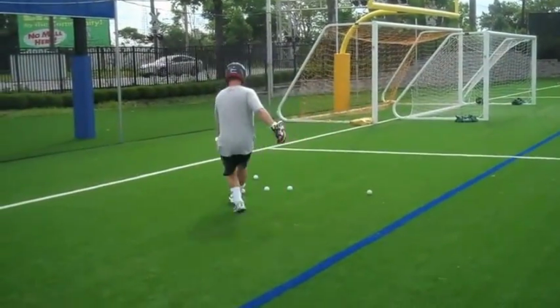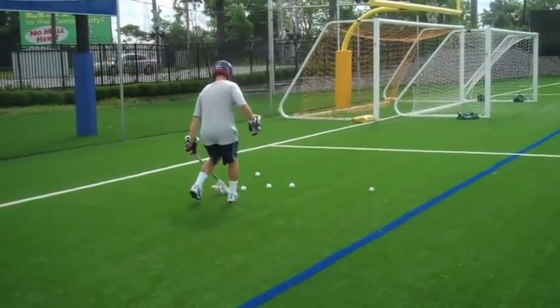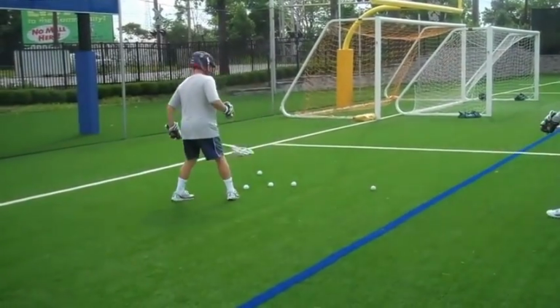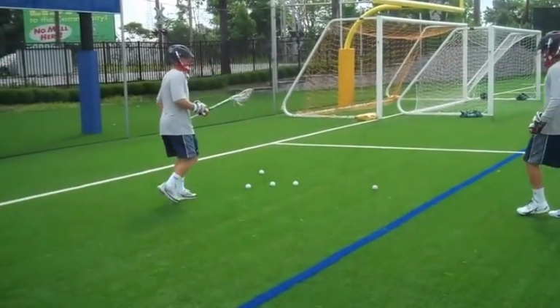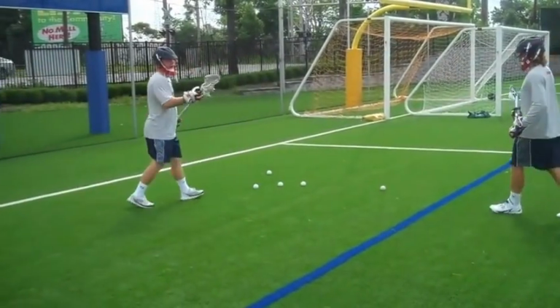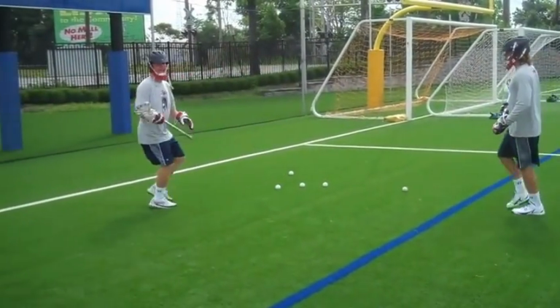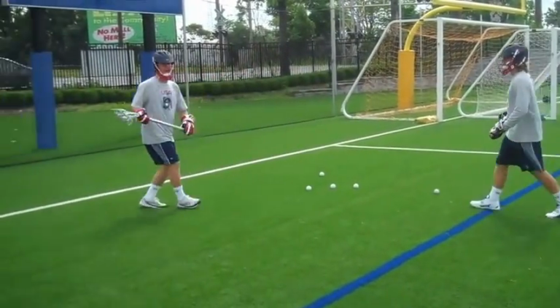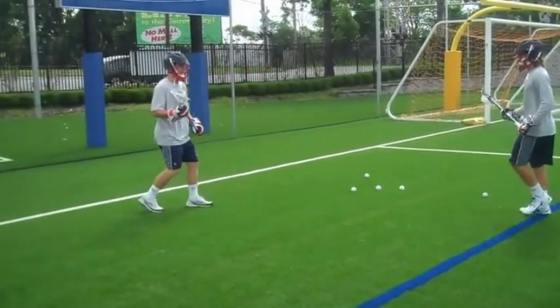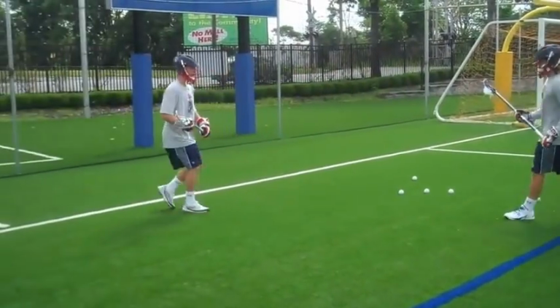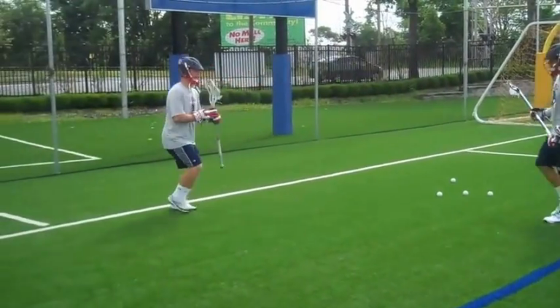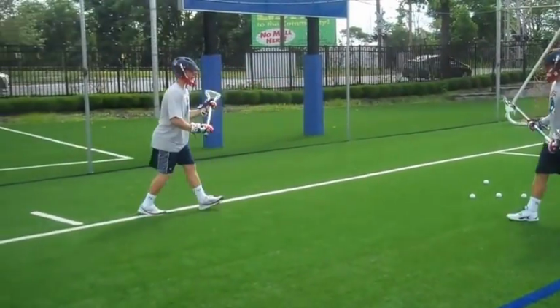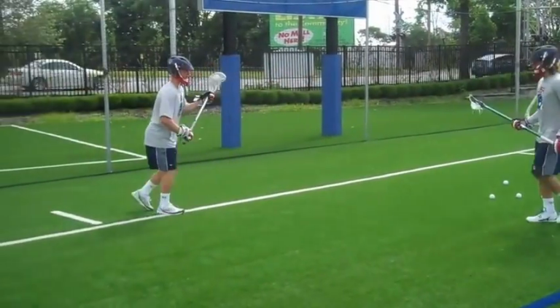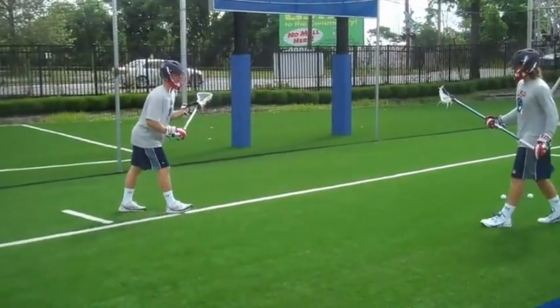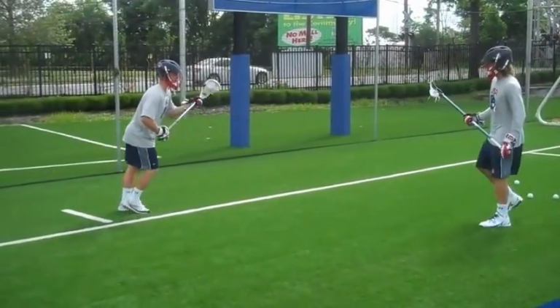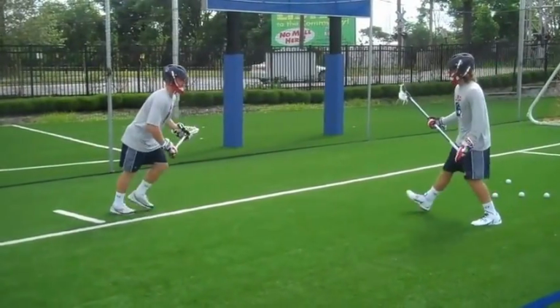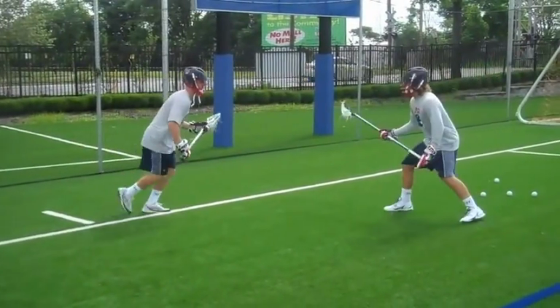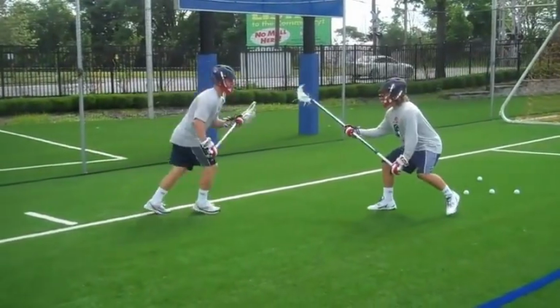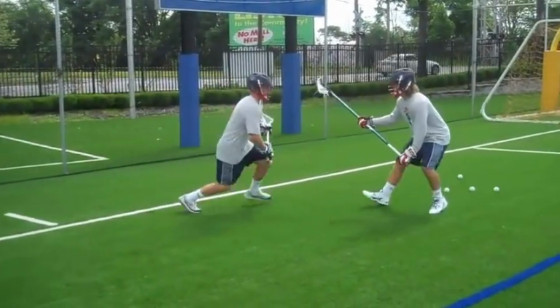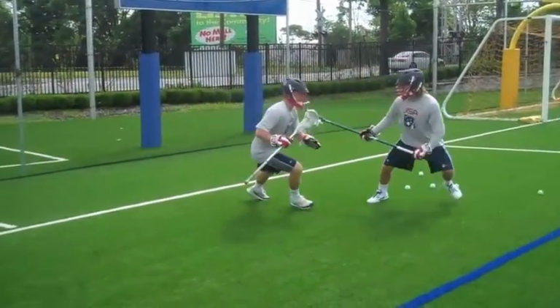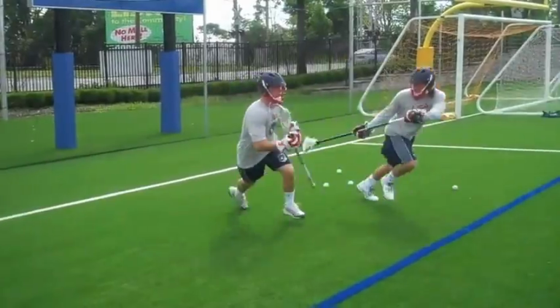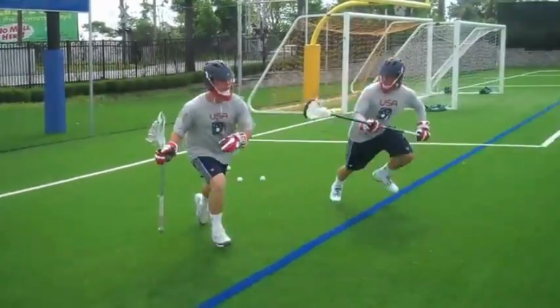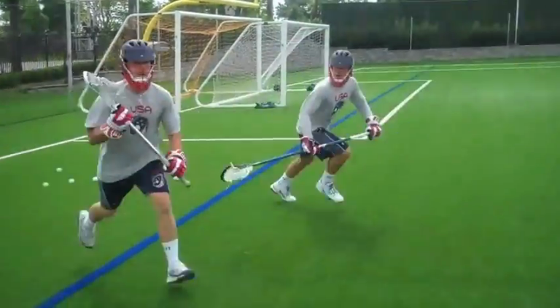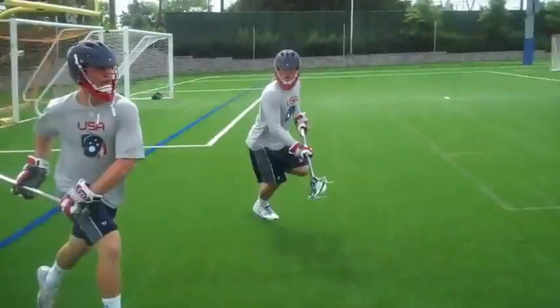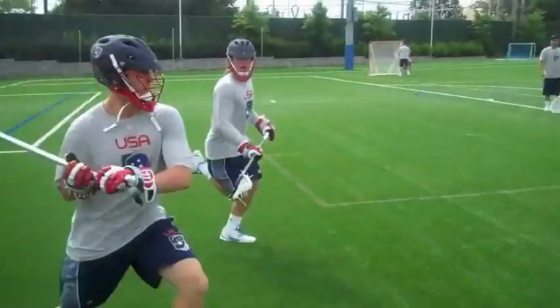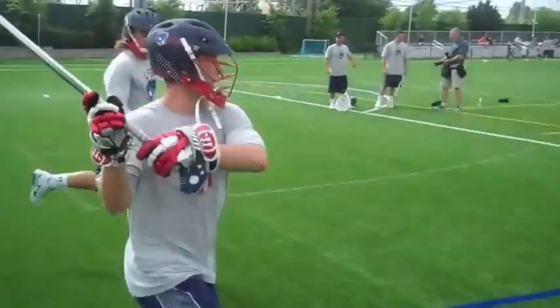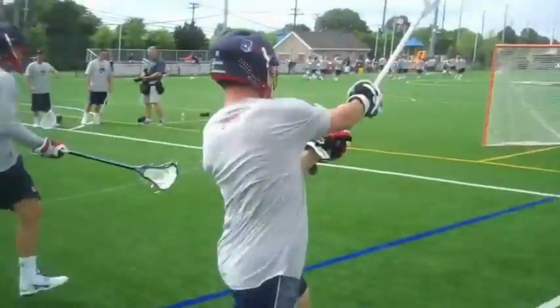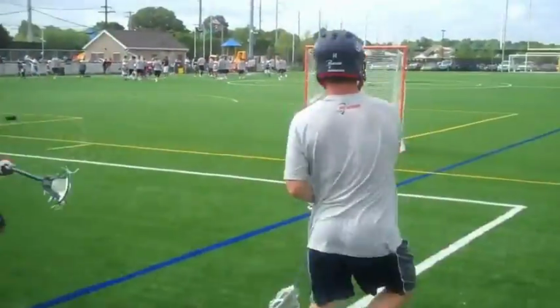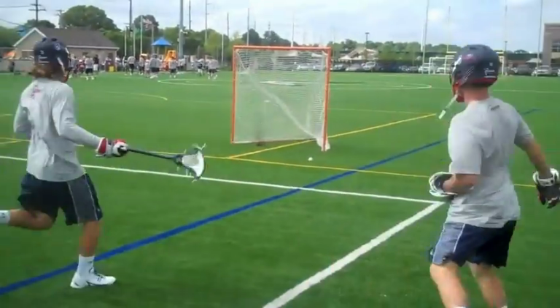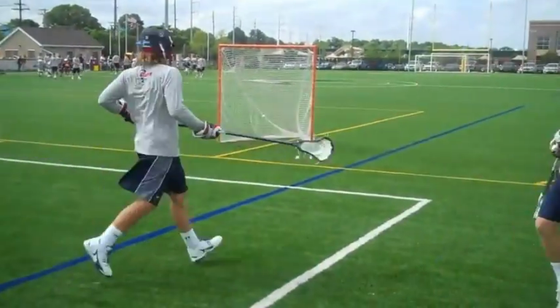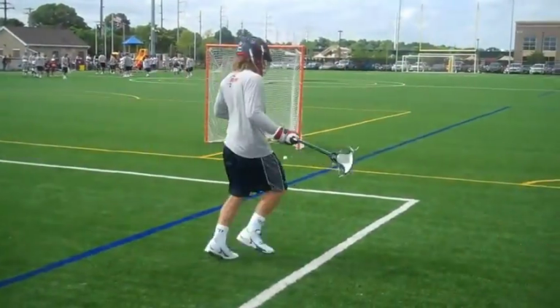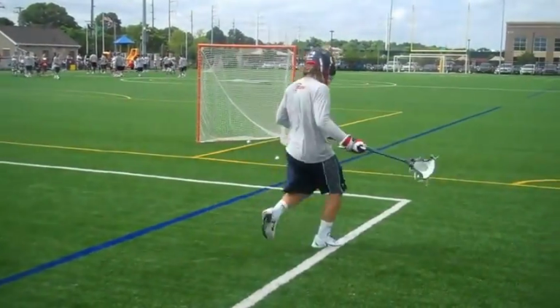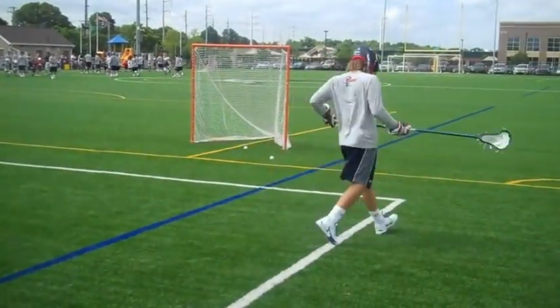So as I load up, I want to get space, I want to back up, and I'm going to attack my defender's top foot — come, boom — split off it down the alley, and then shoot.